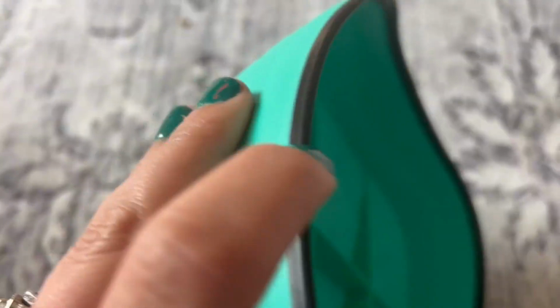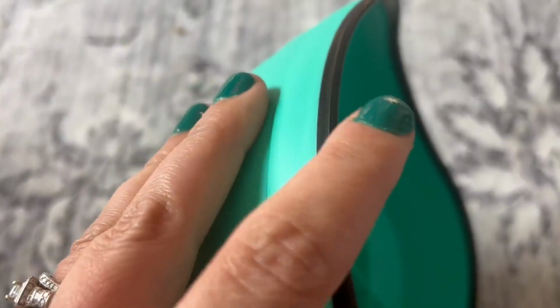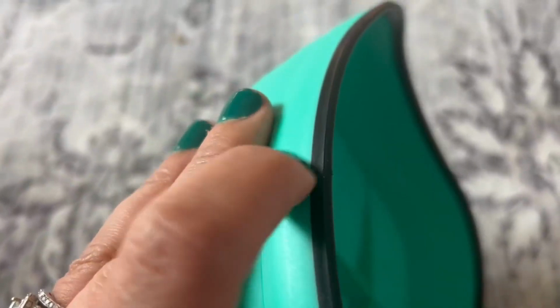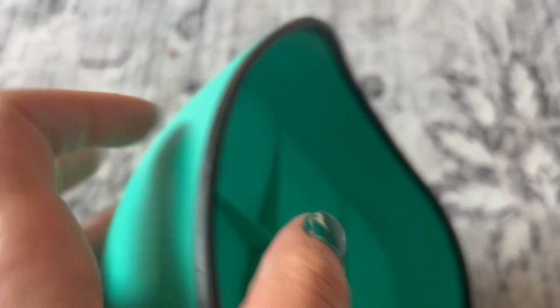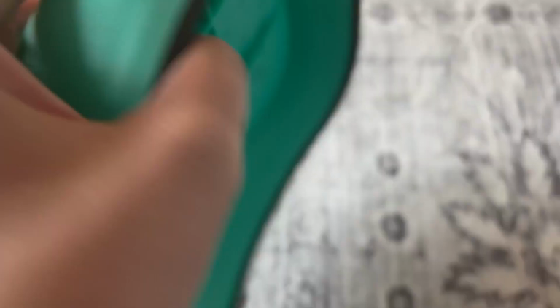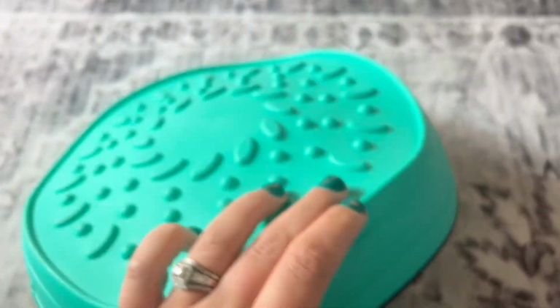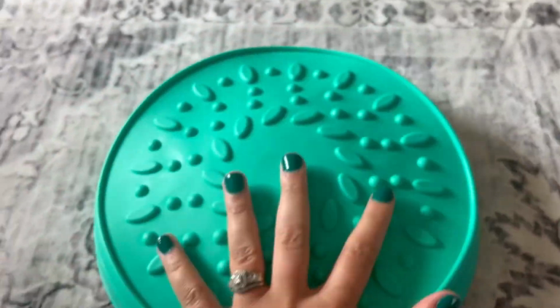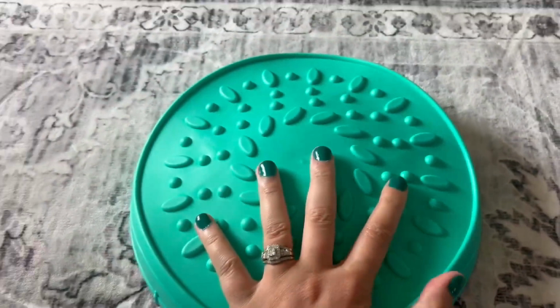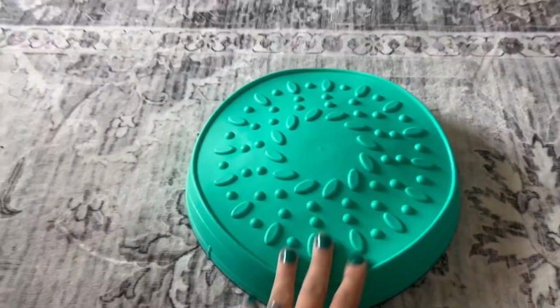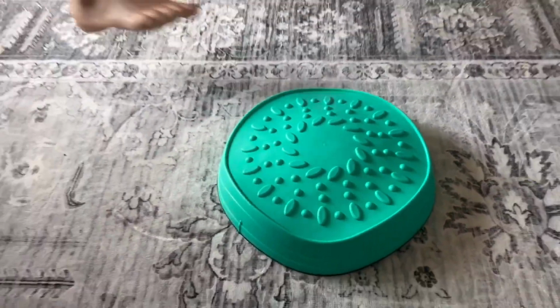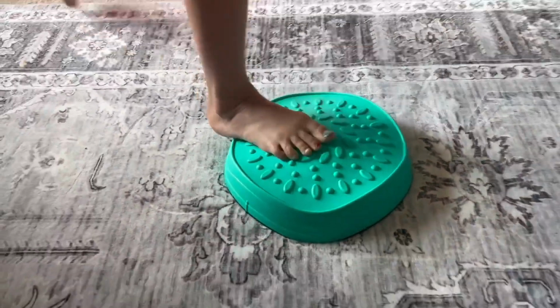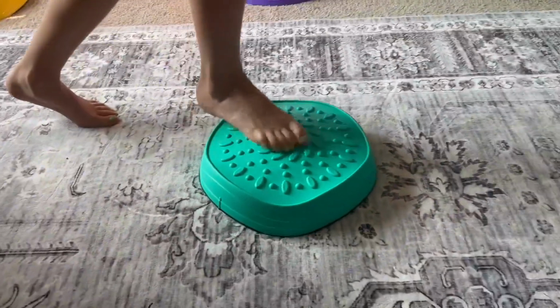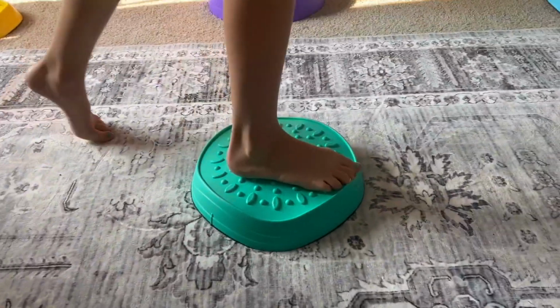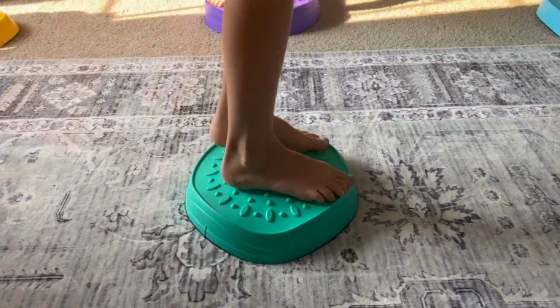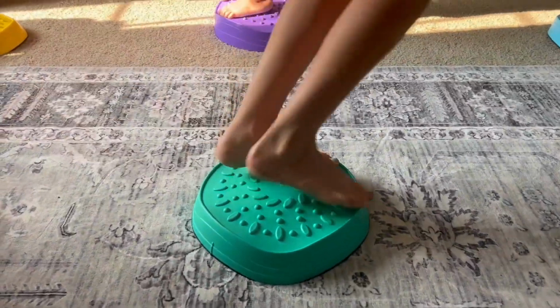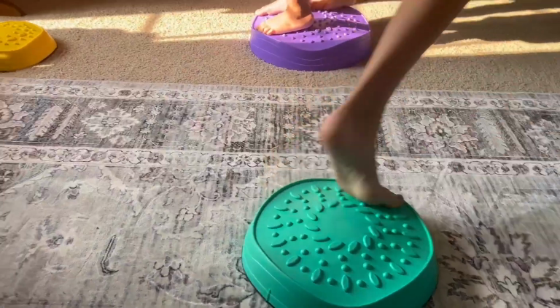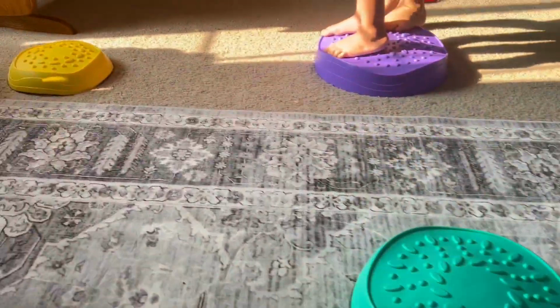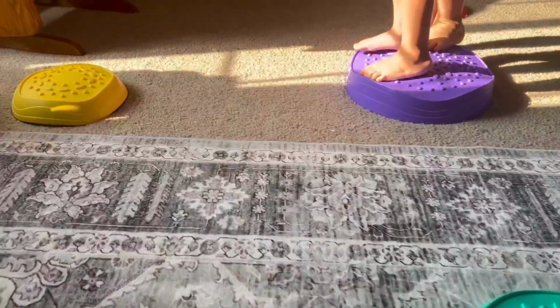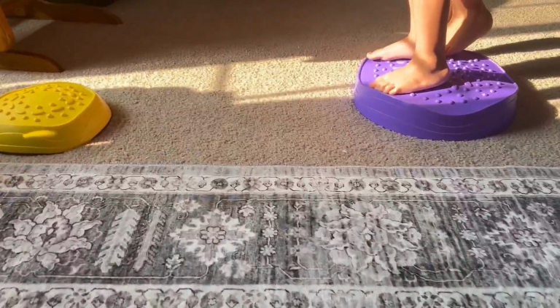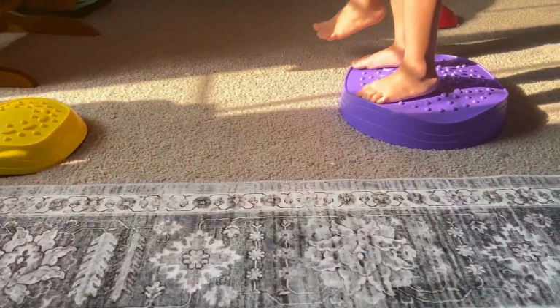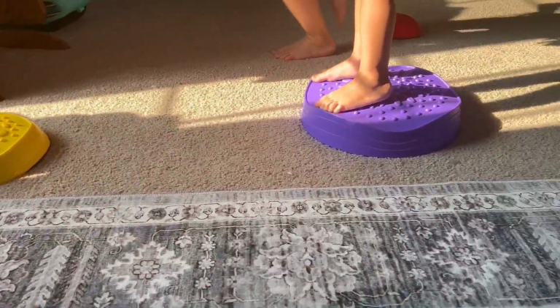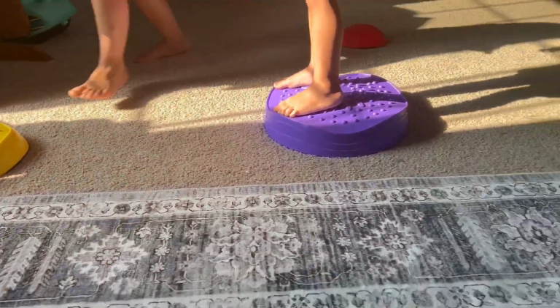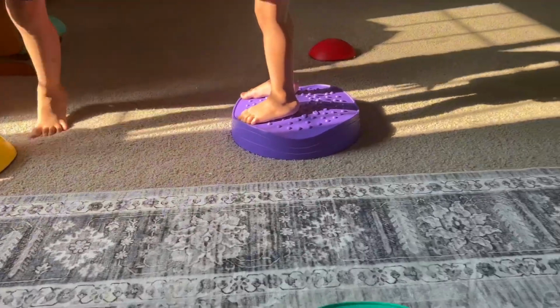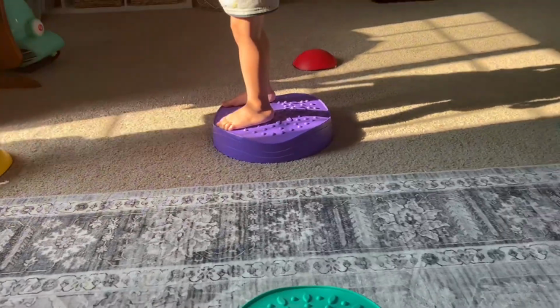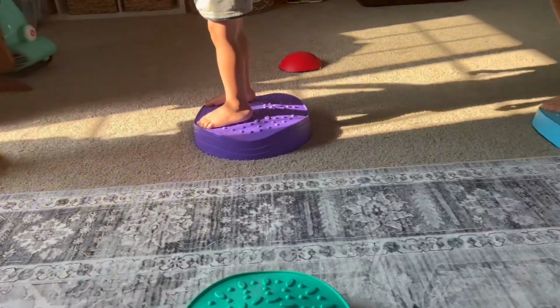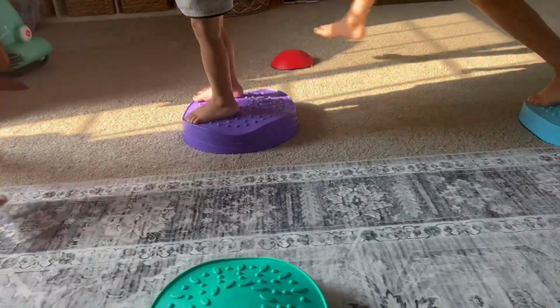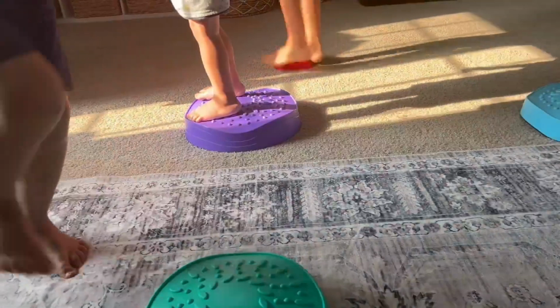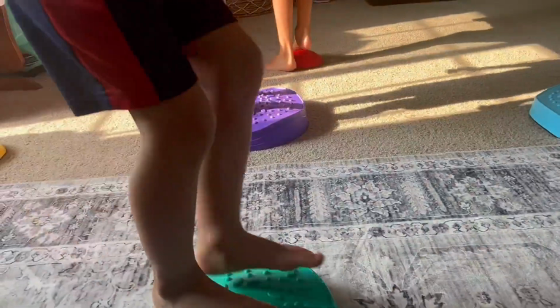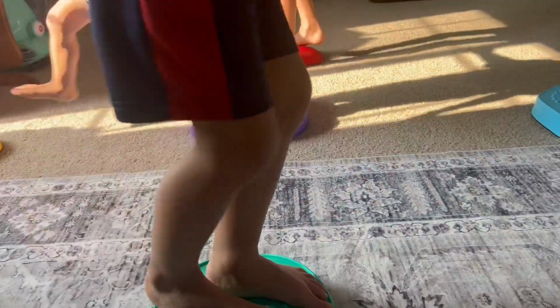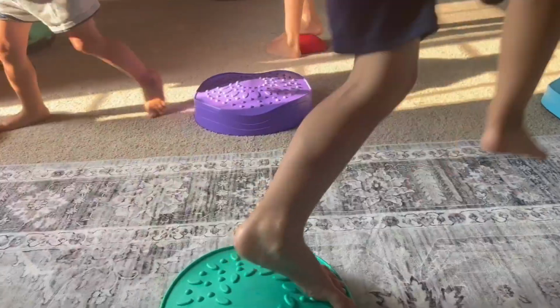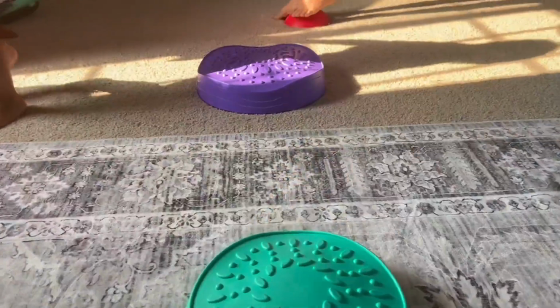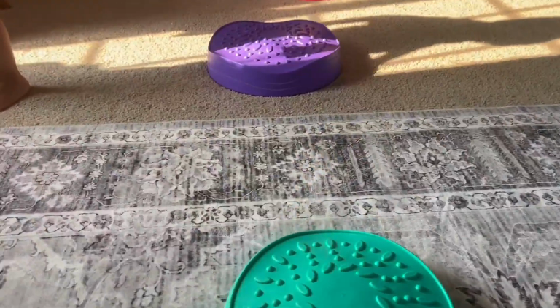These ones have a nice grippy surface on the very bottom, so whether you're using them on carpet, hardwood floor, or even outdoors, you don't have to worry about them slipping and sliding all over the place.